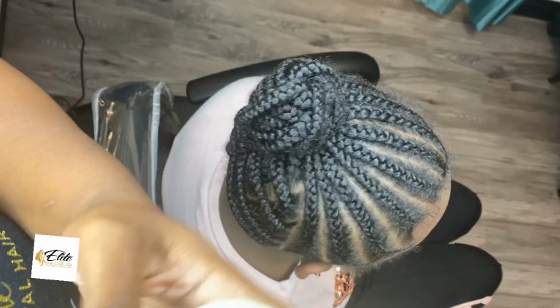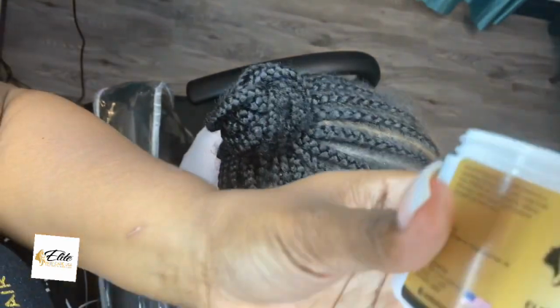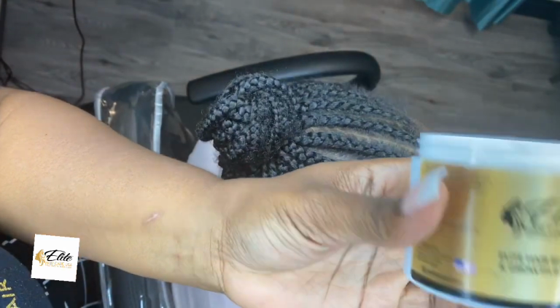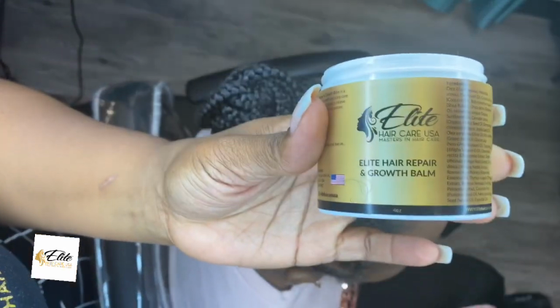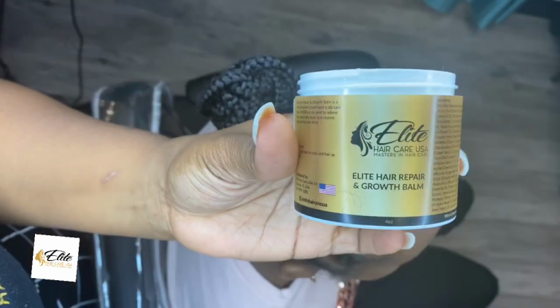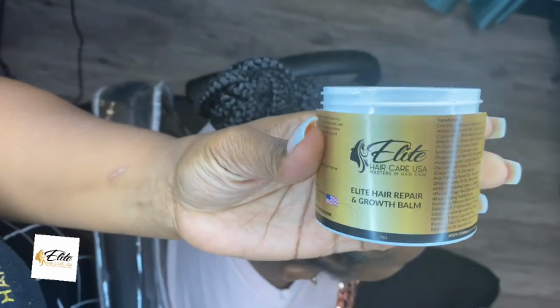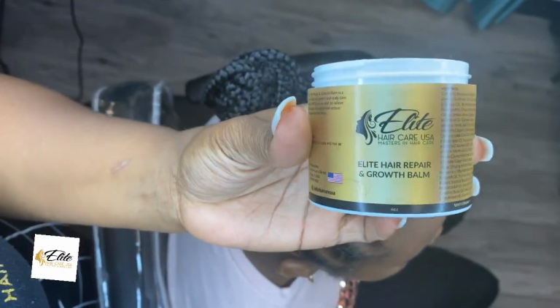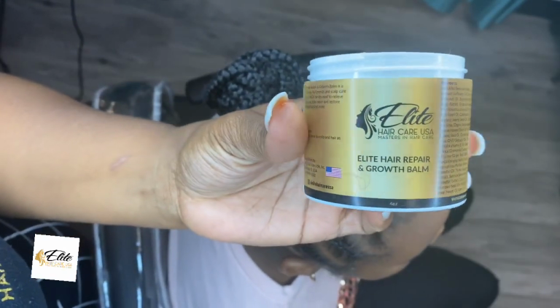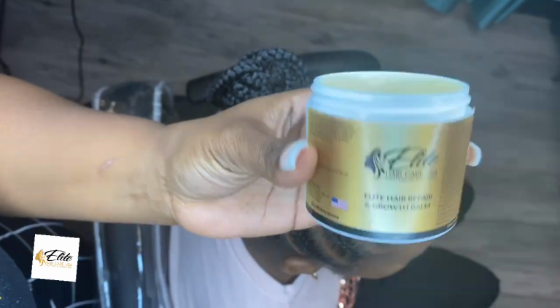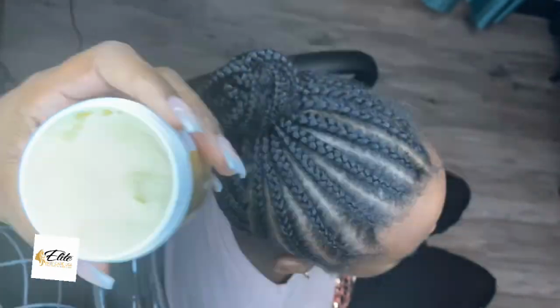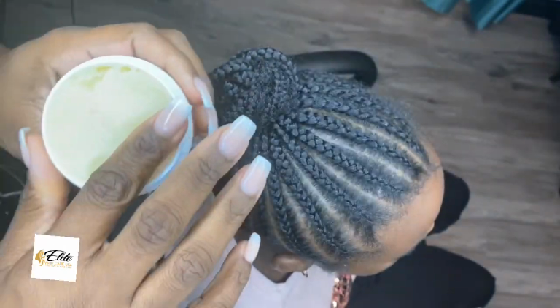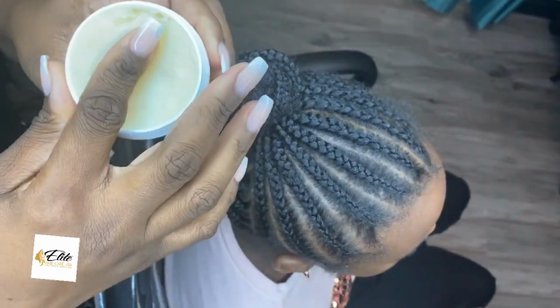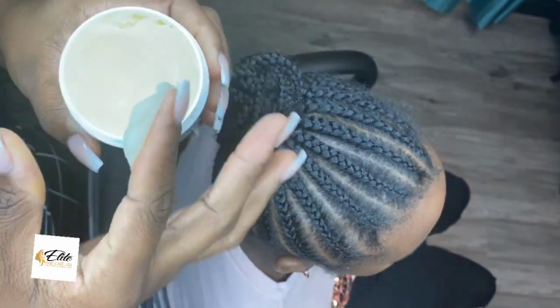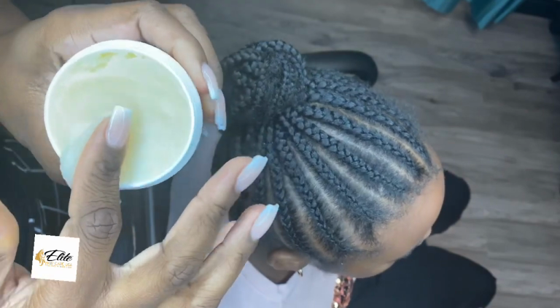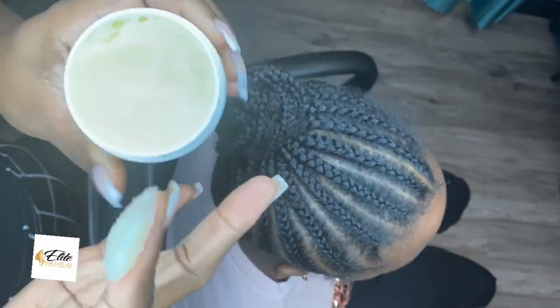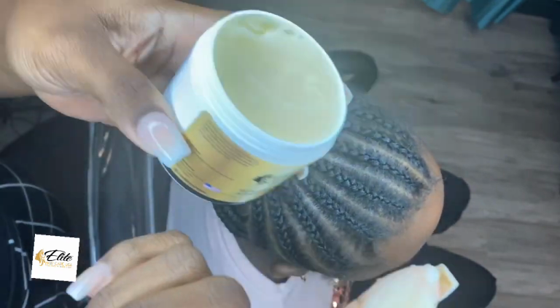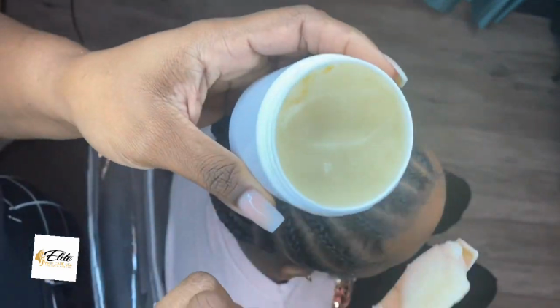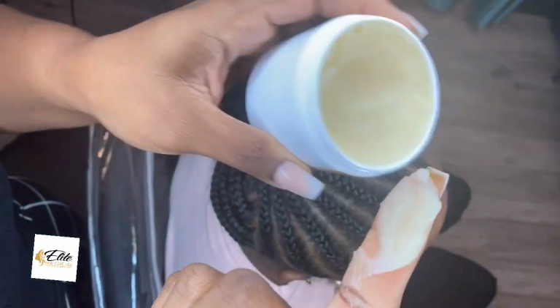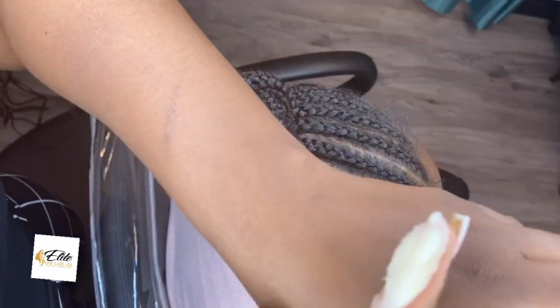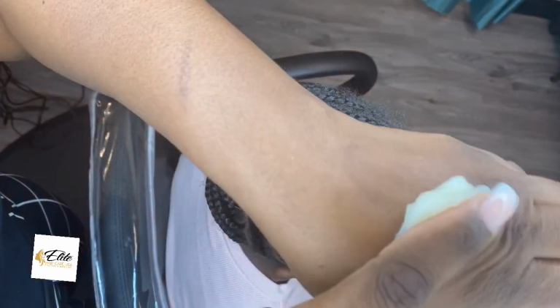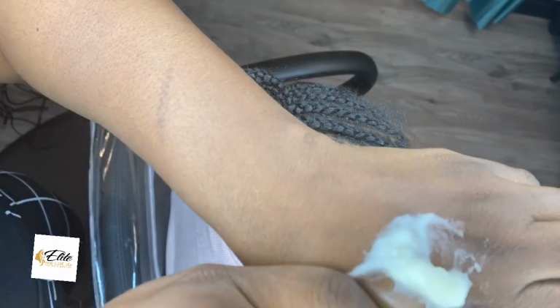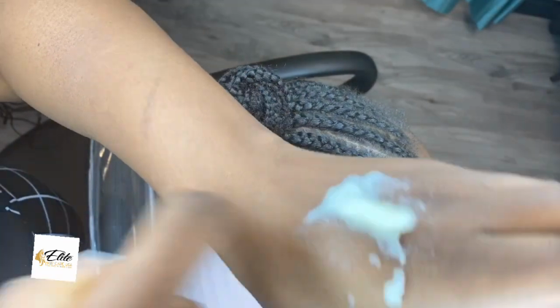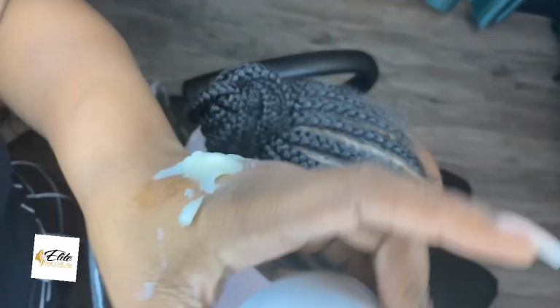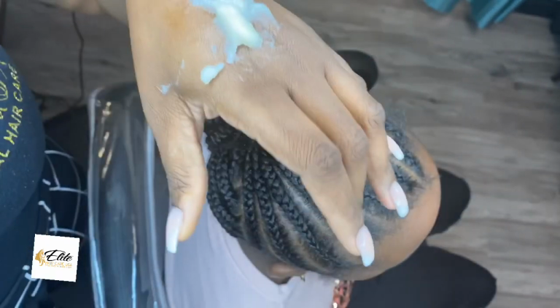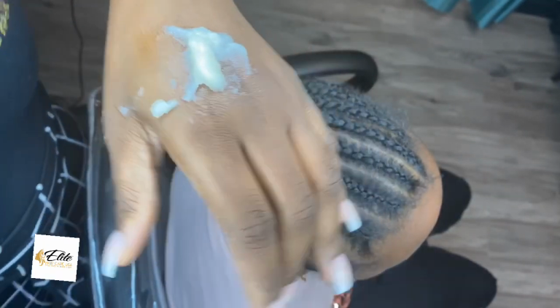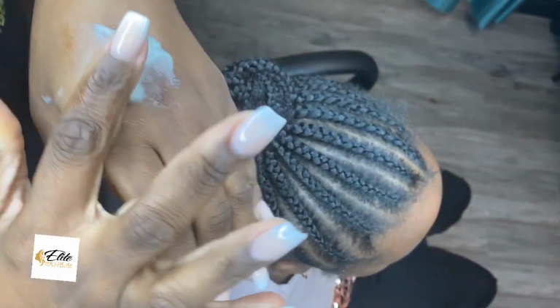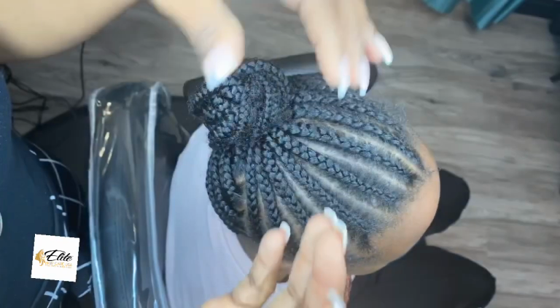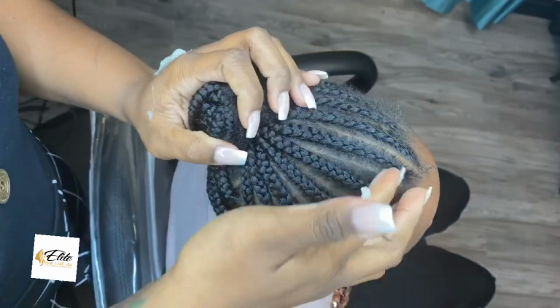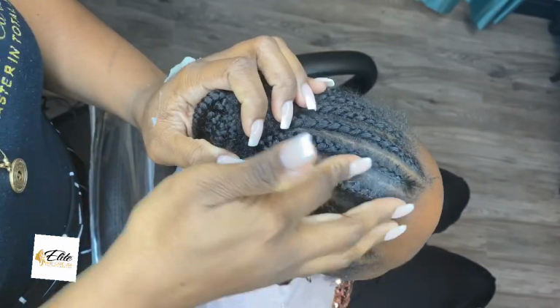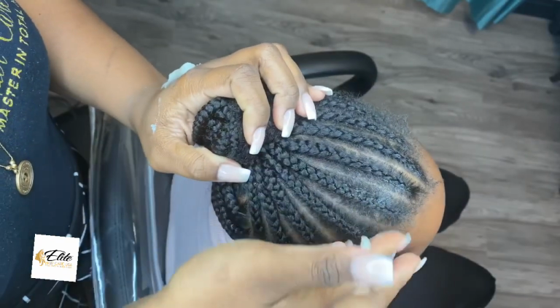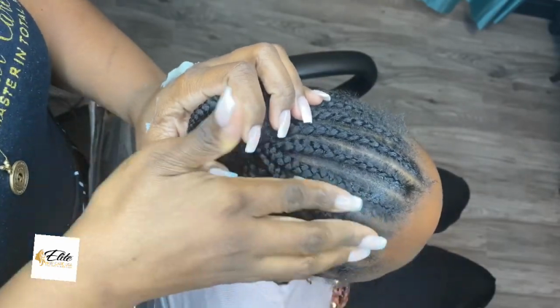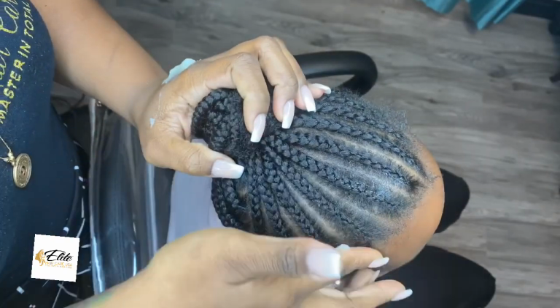Hey guys, Crystal here from Elite Hair Care USA. So today I'm going to show you how to refresh your child's braids. This is my daughter, by the way. I'll just get straight into it.